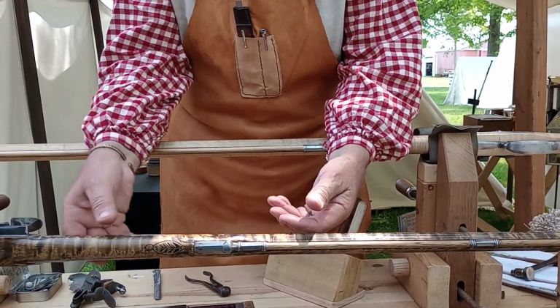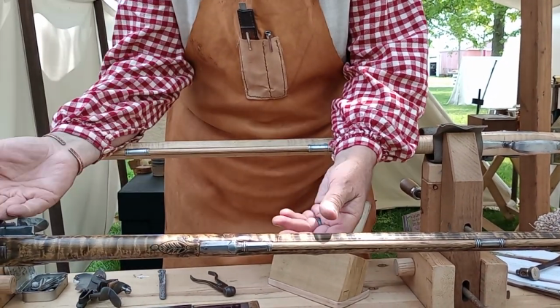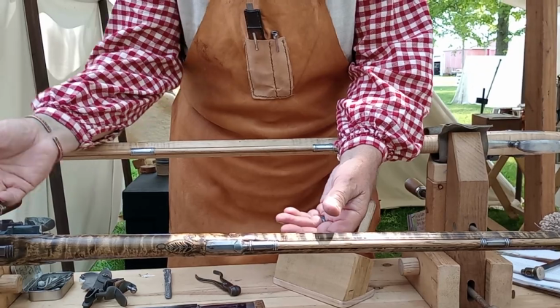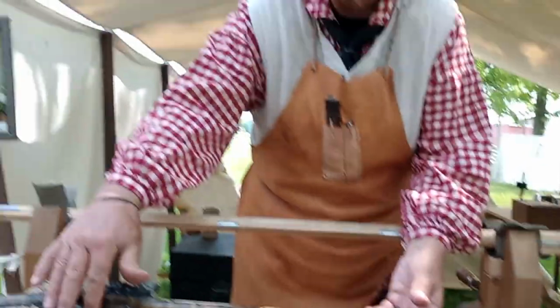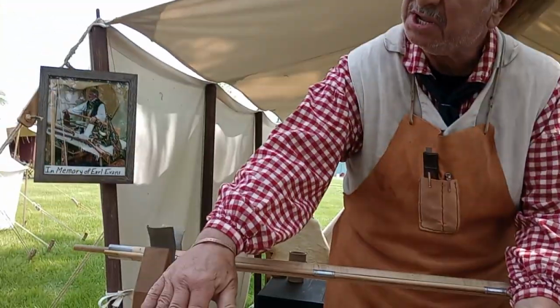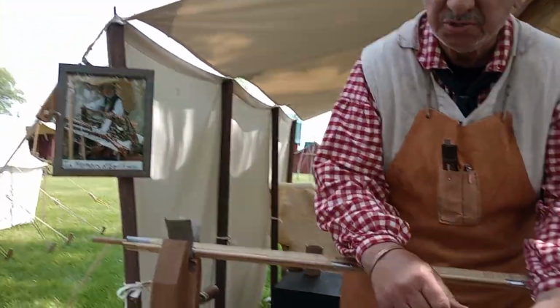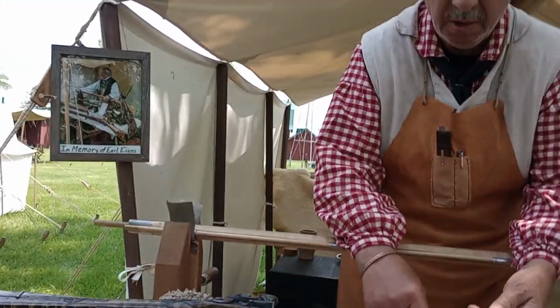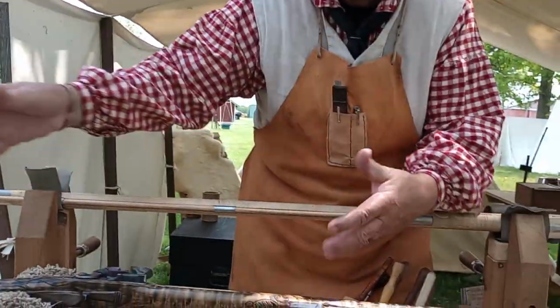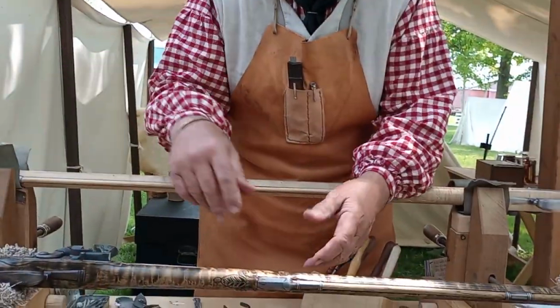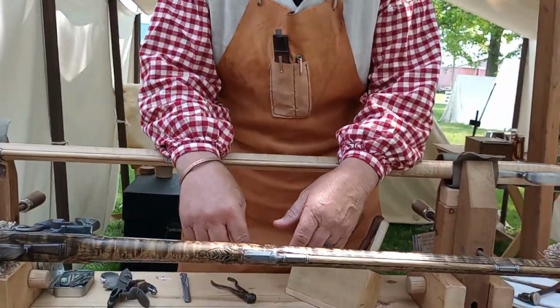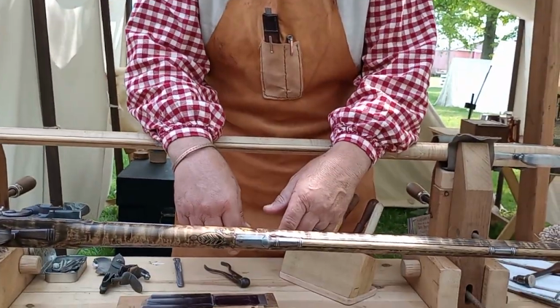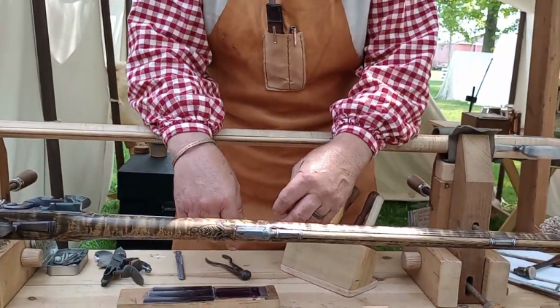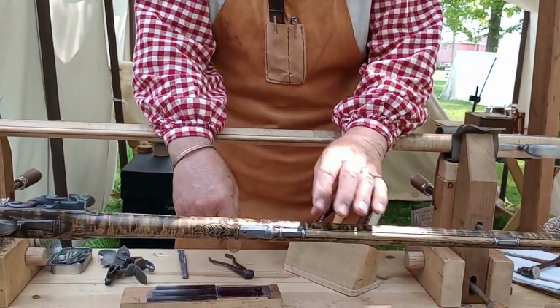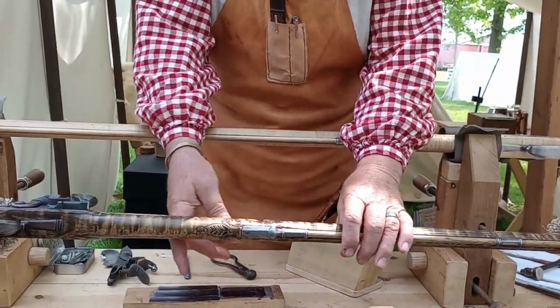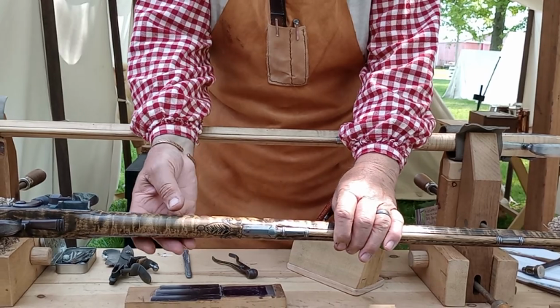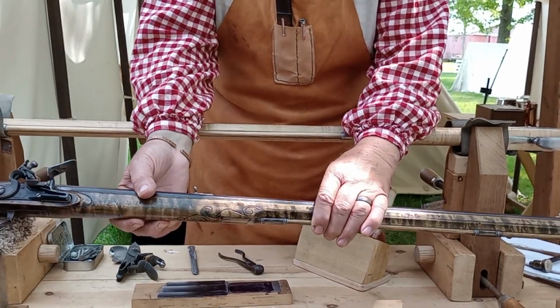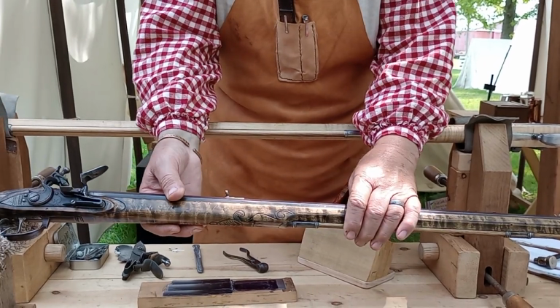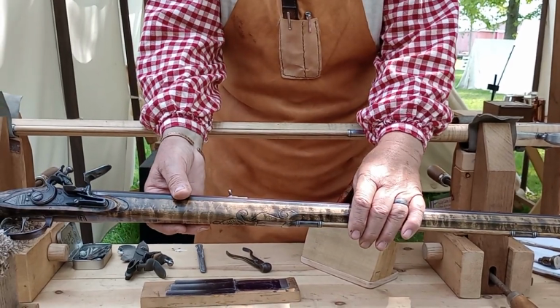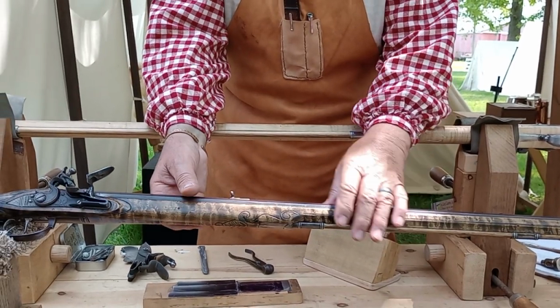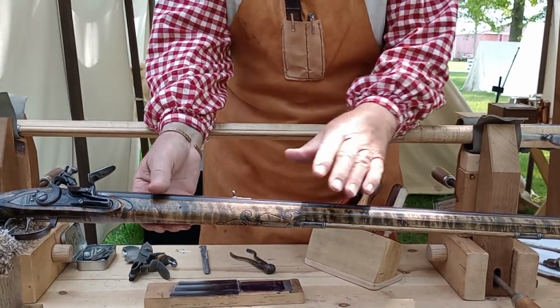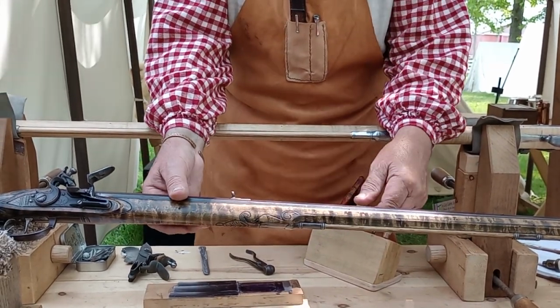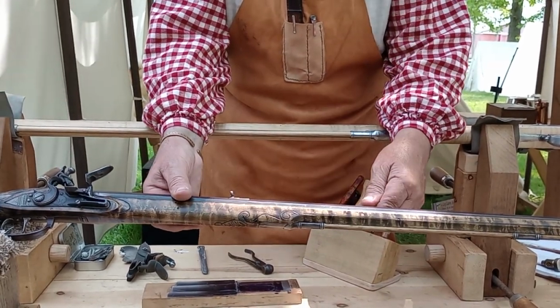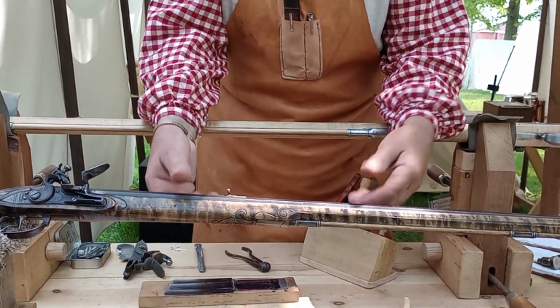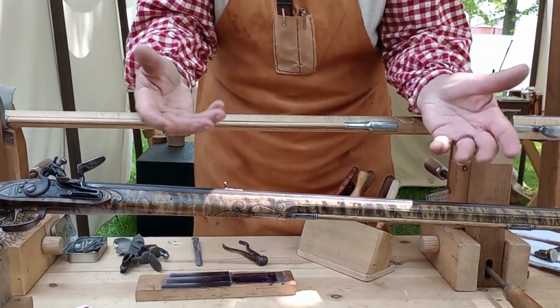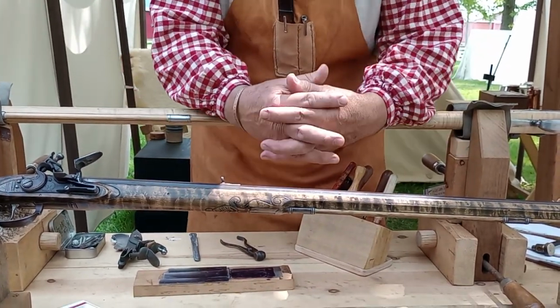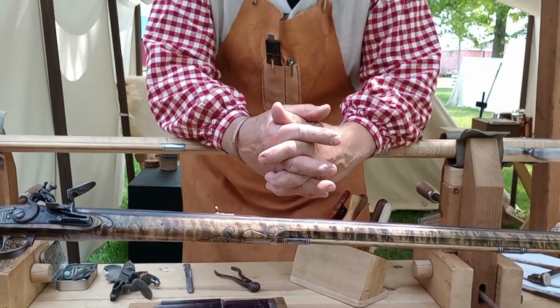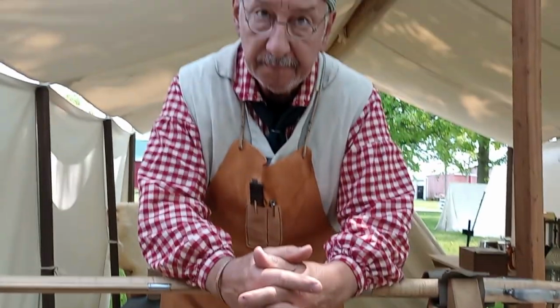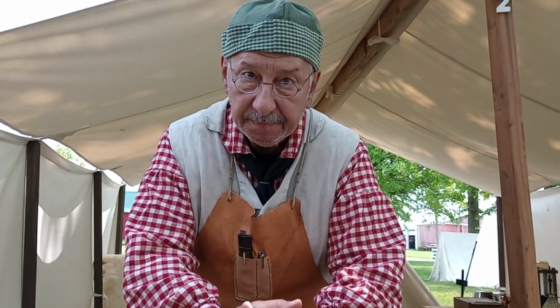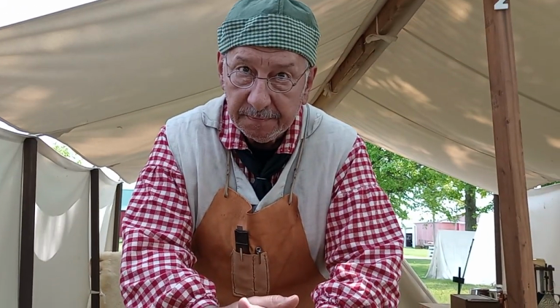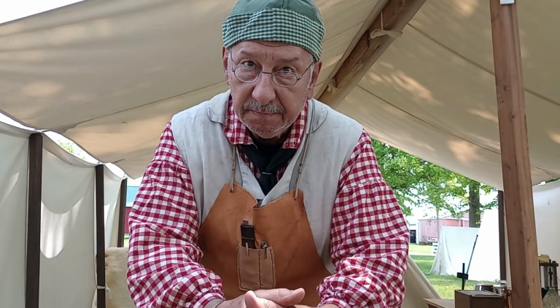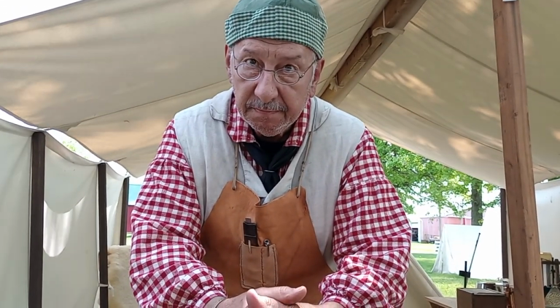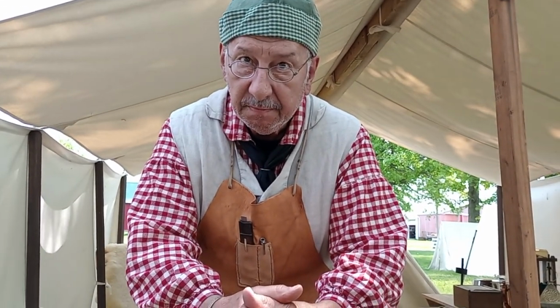I buy the barrel, buy the lock, the castings for the trigger guard and the butt plate, but there's lots of file work and polish. I did the carving and the engraving and I assembled the whole thing. How big a deal is it assembling these?